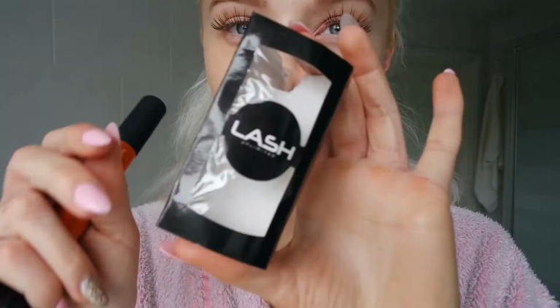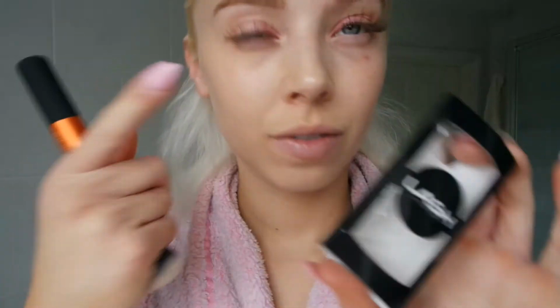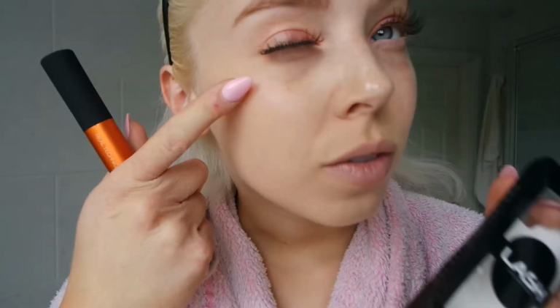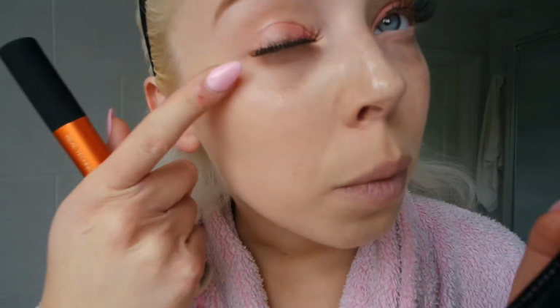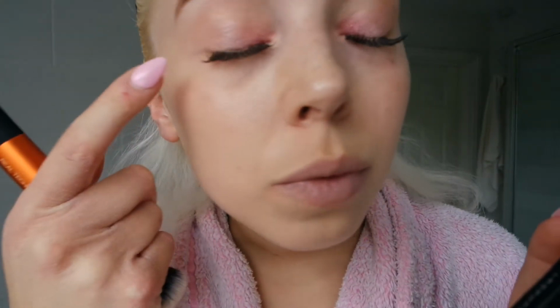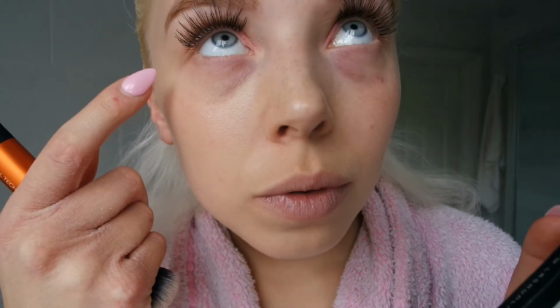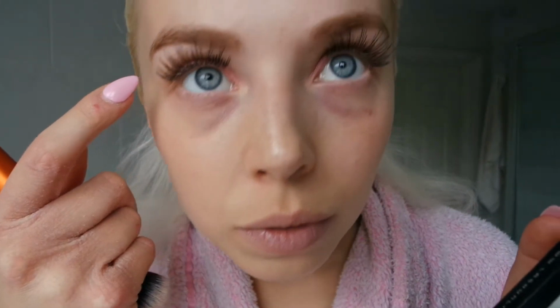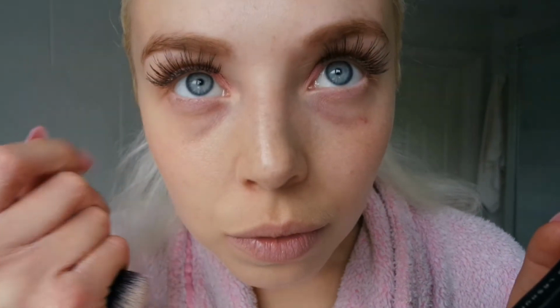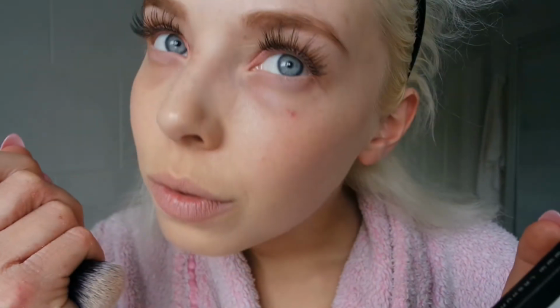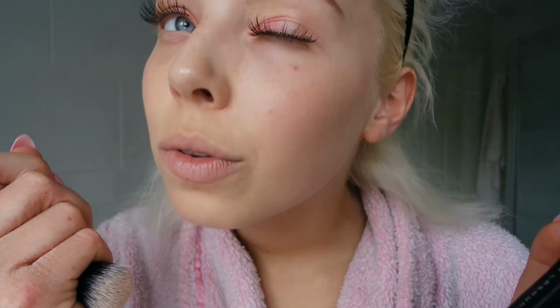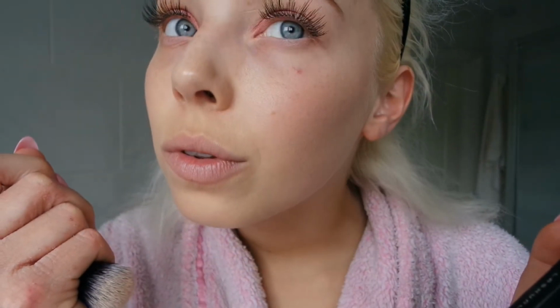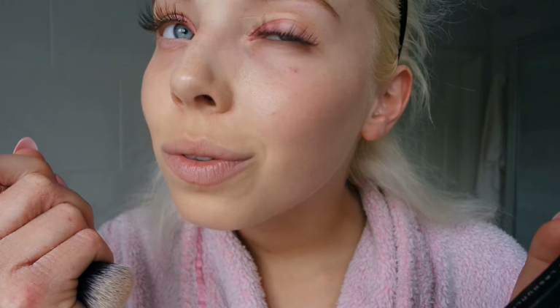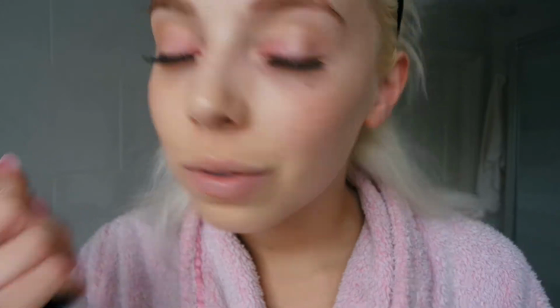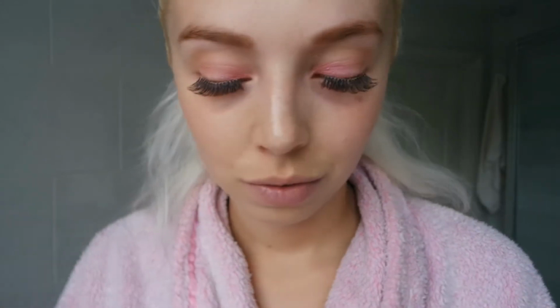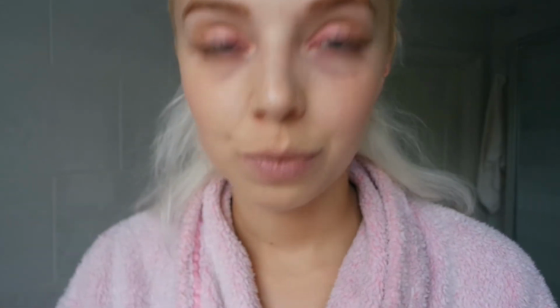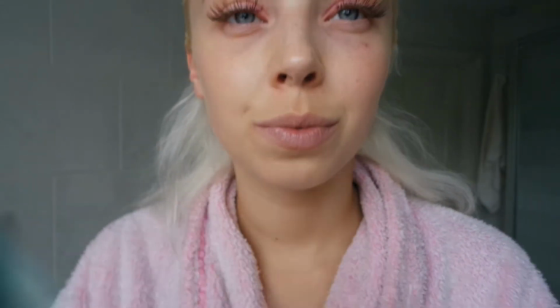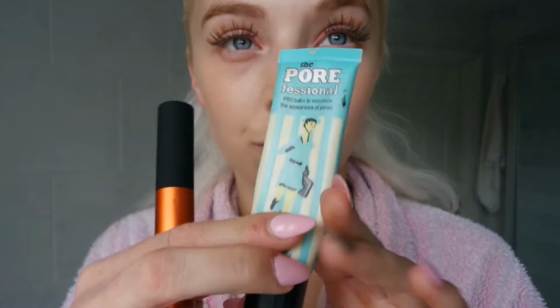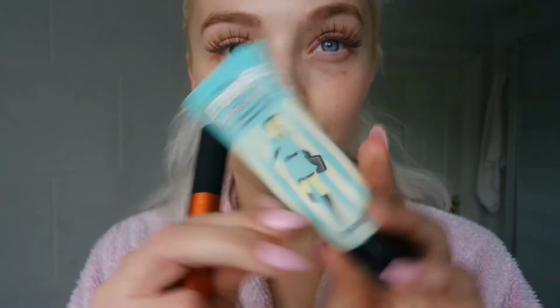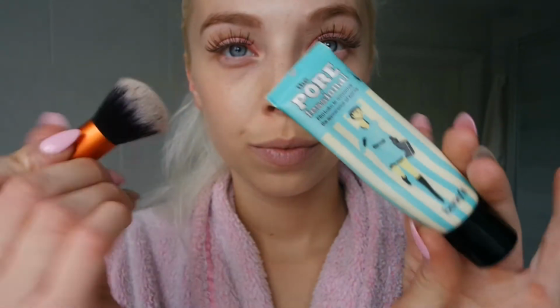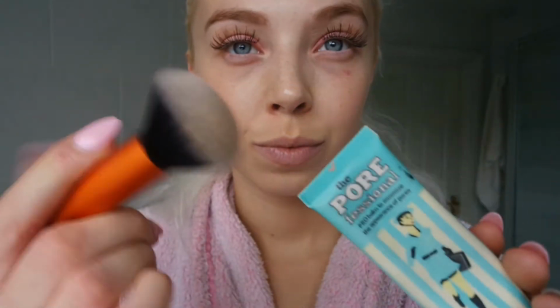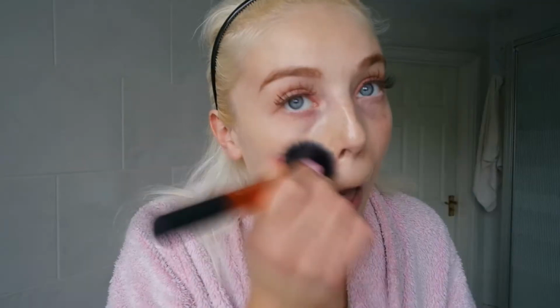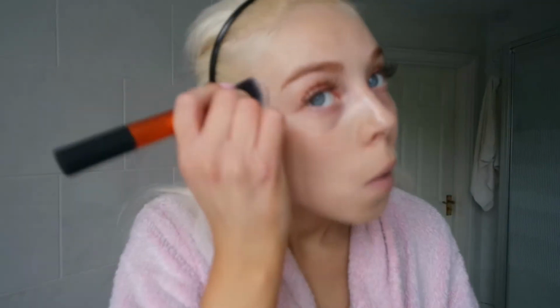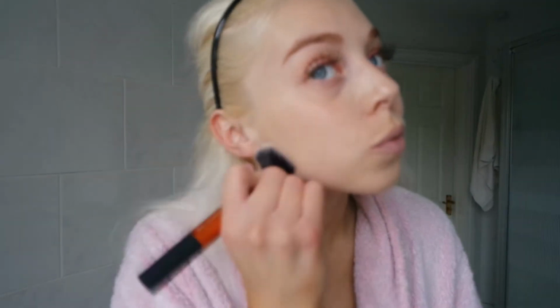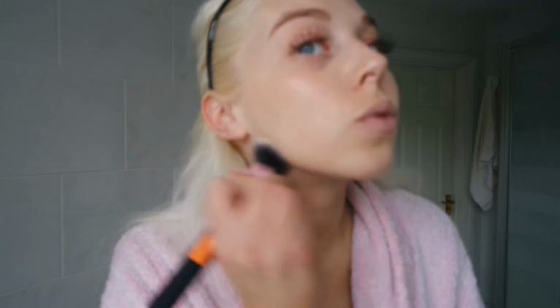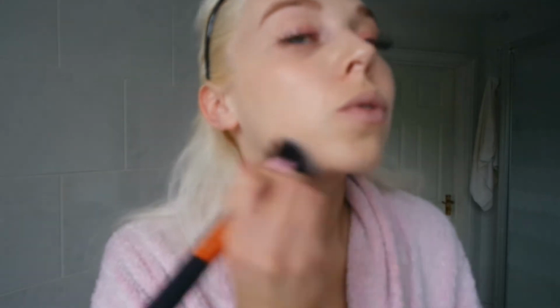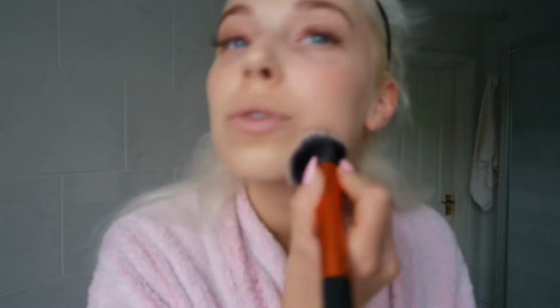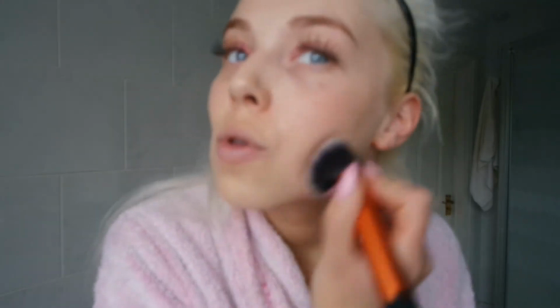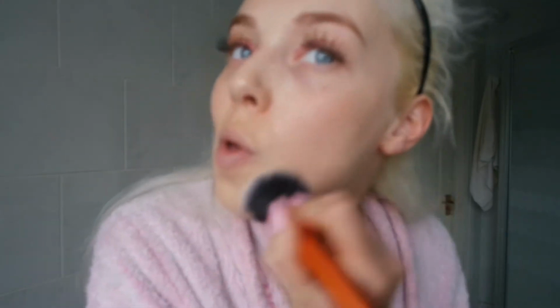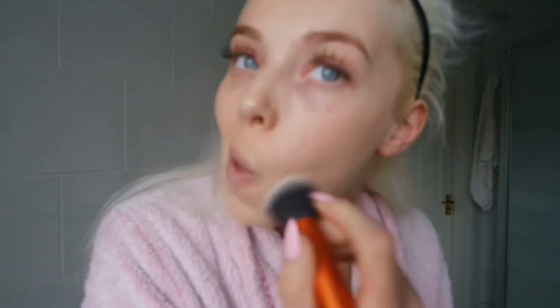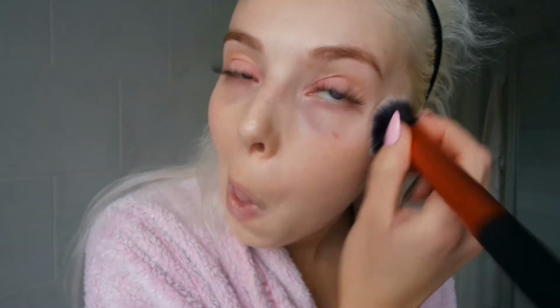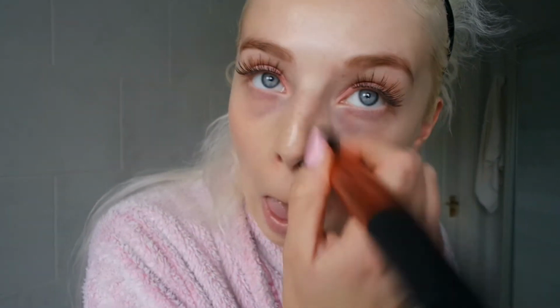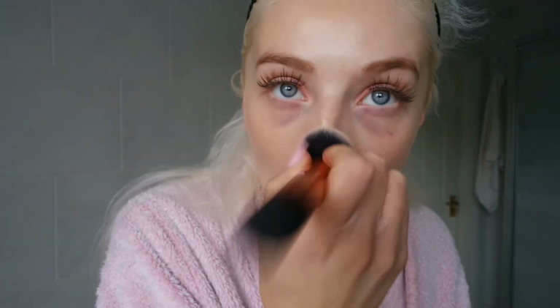I used lash eyelash extensions — I never usually wear them because they don't fit my eye, but these seem to. Next I used Pore Professional on the base of my skin with my Real Techniques blending brush.